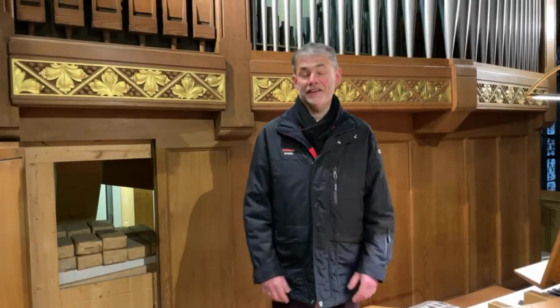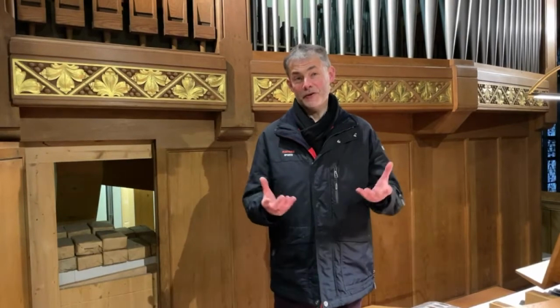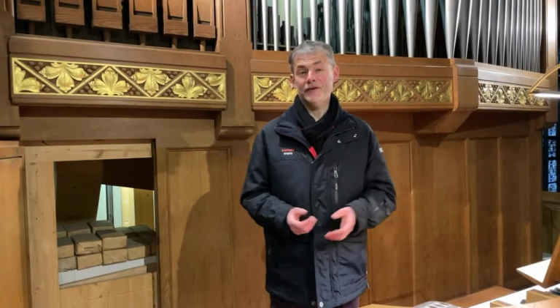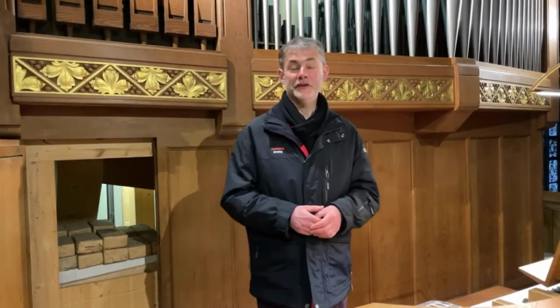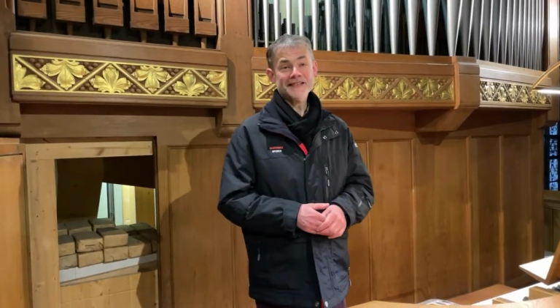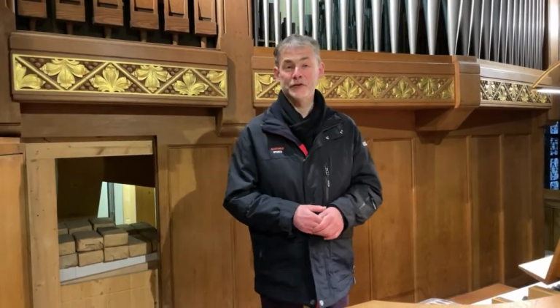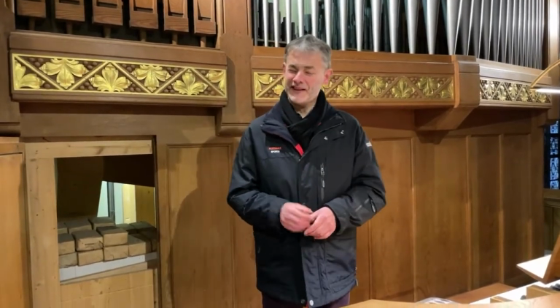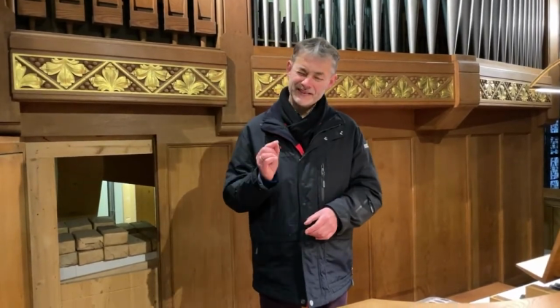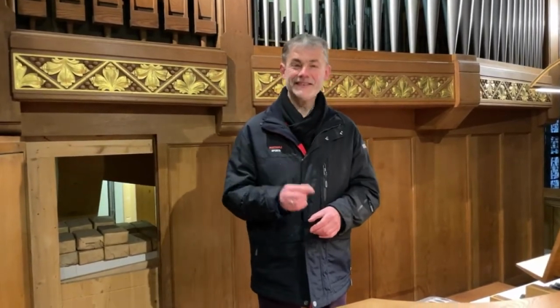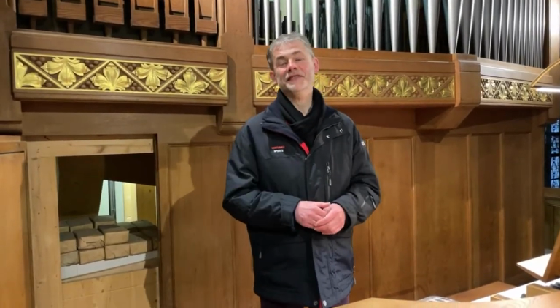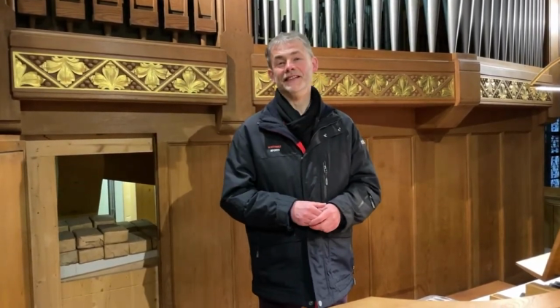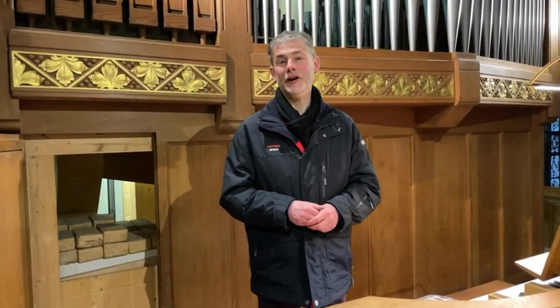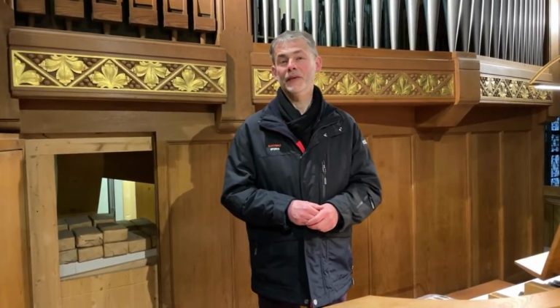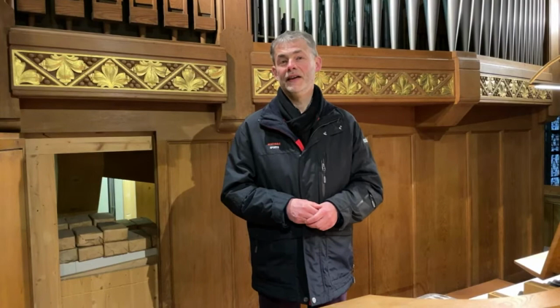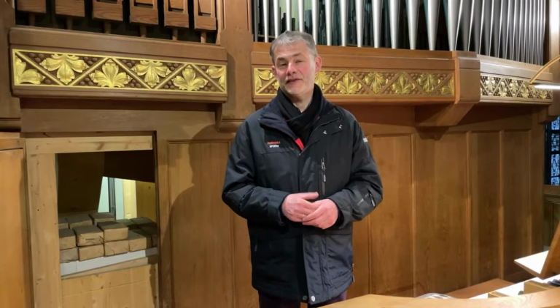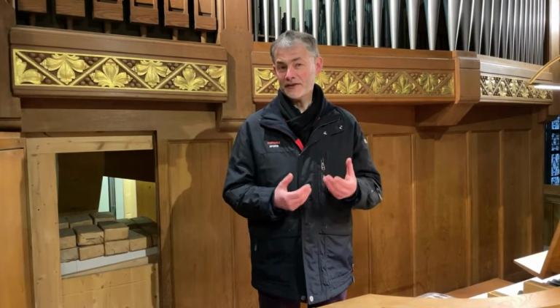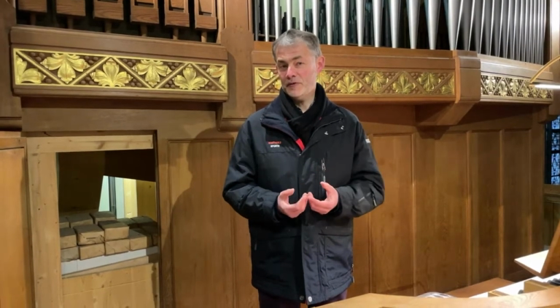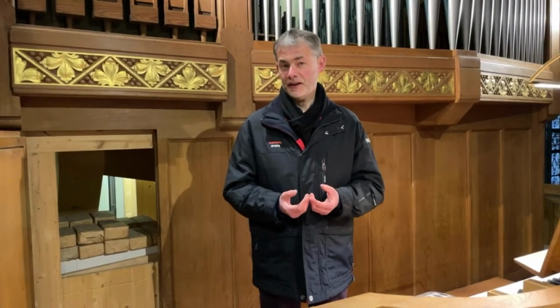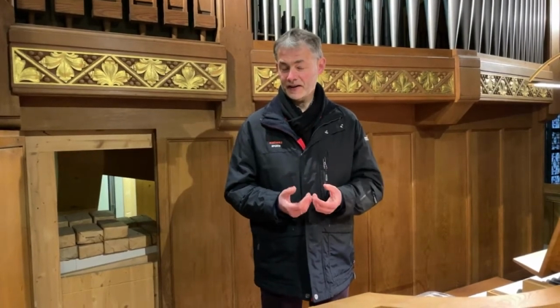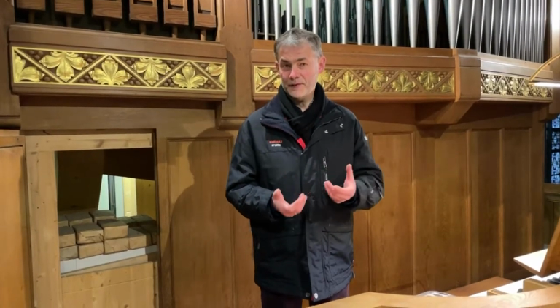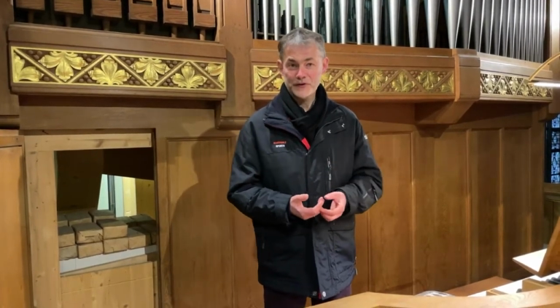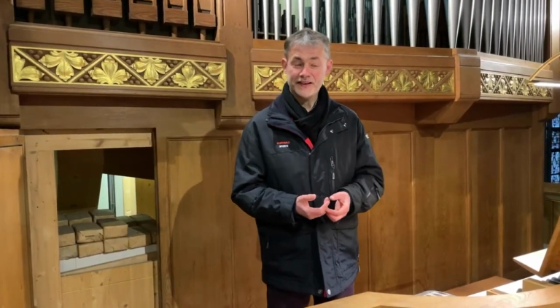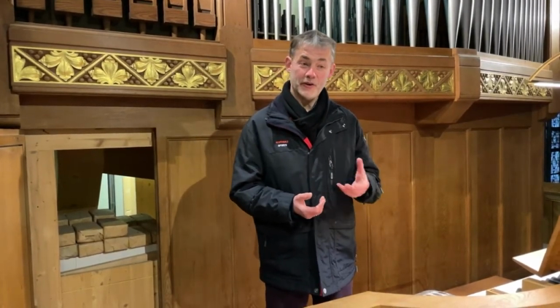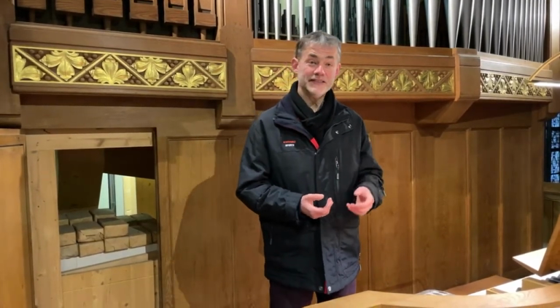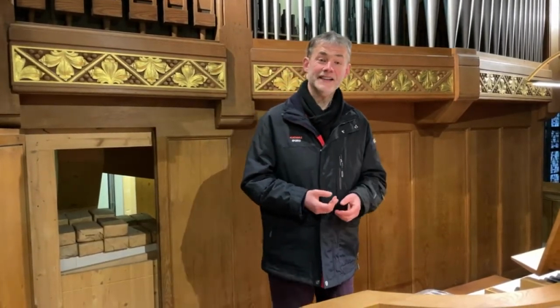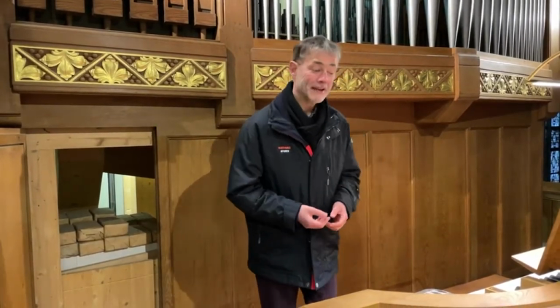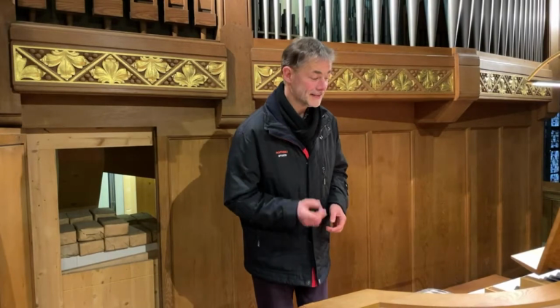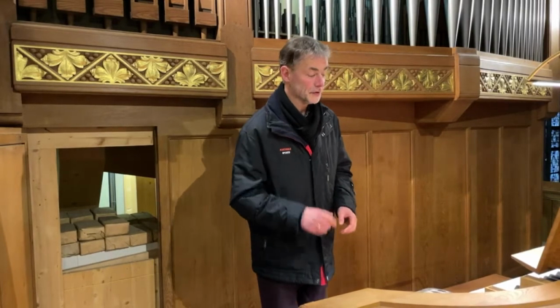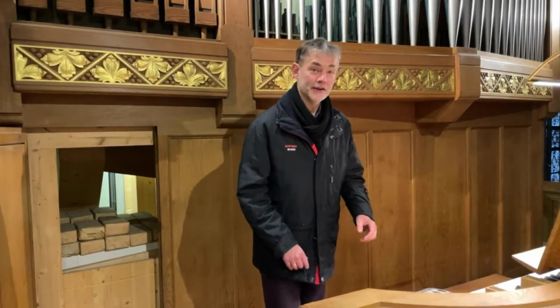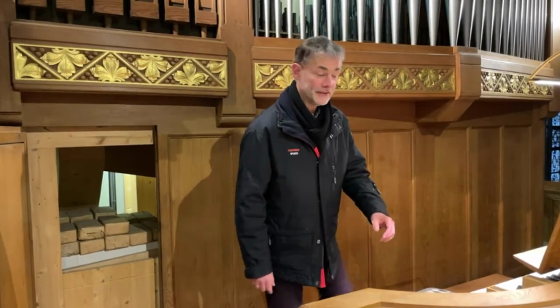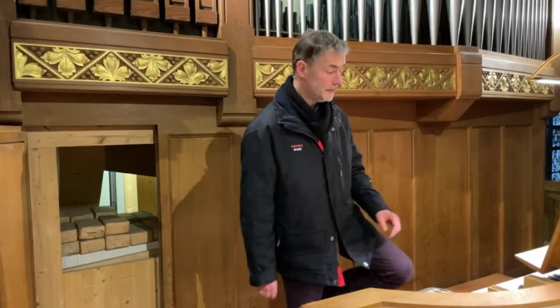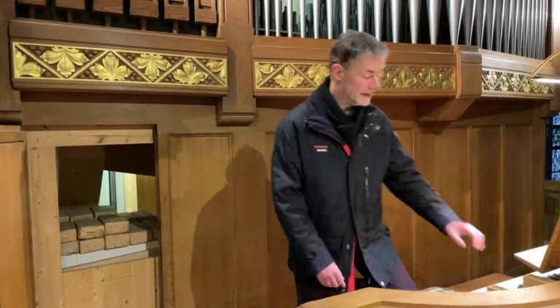The organ belongs to the keyboard instruments, but that's not entirely accurate. Sound production is through wind — so the organ is actually a wind instrument. Let's hear that.